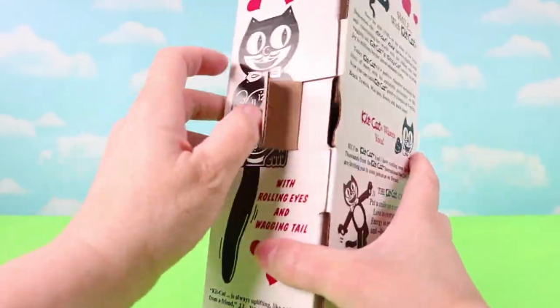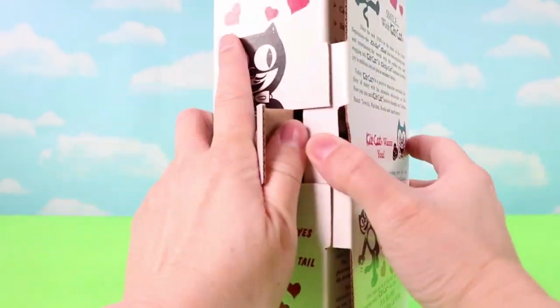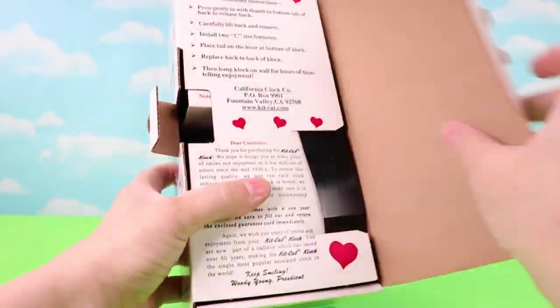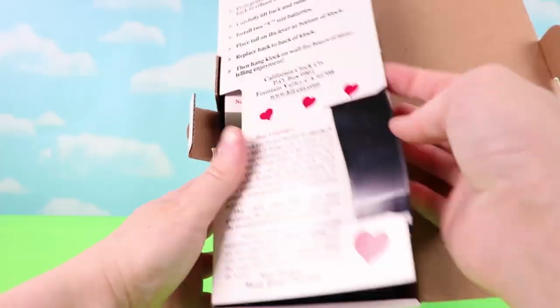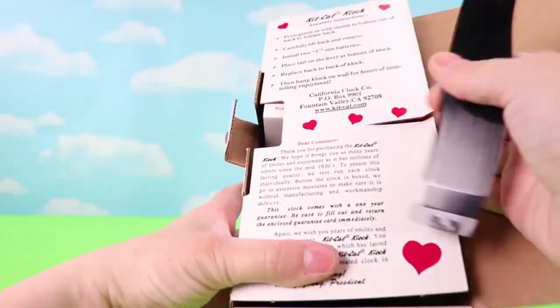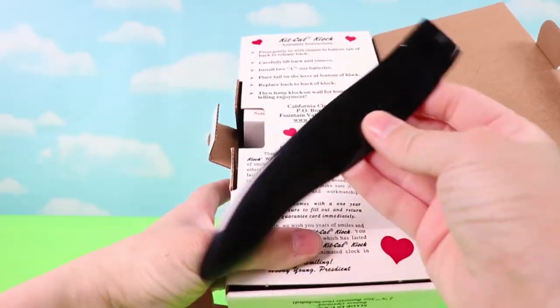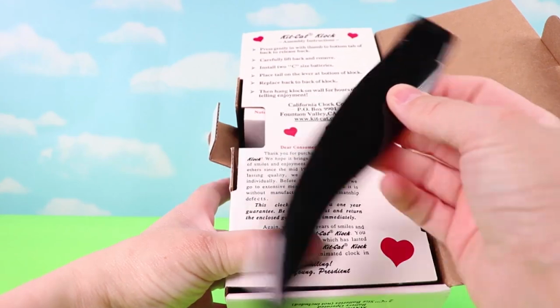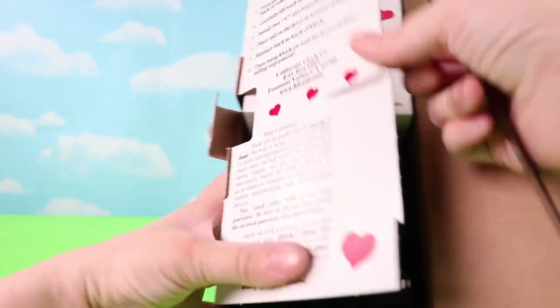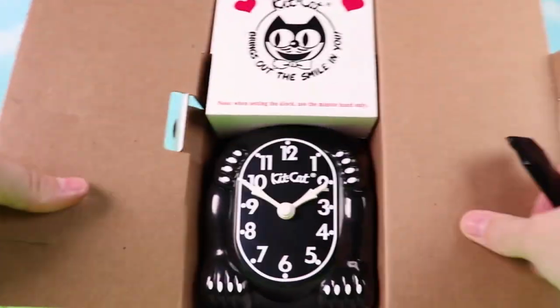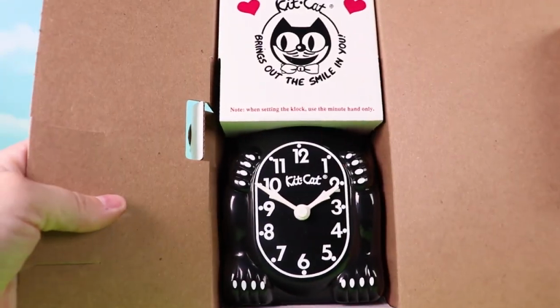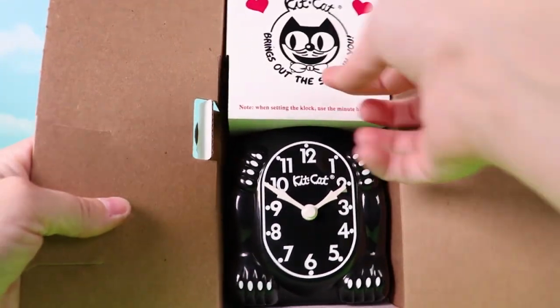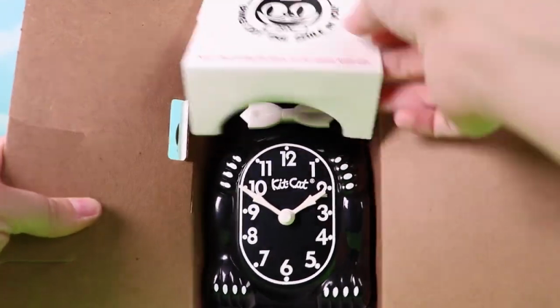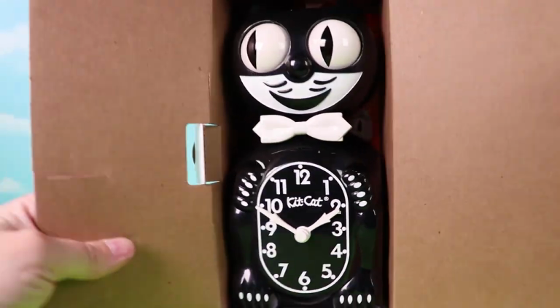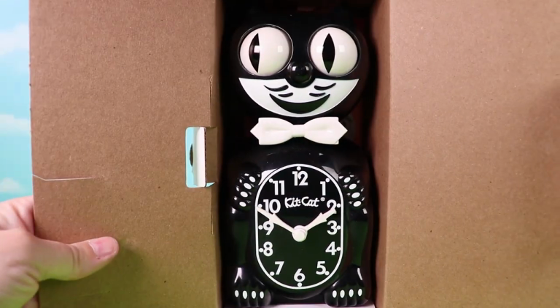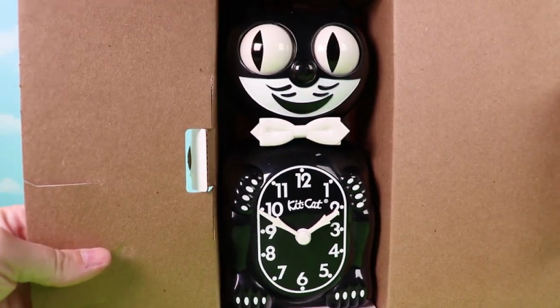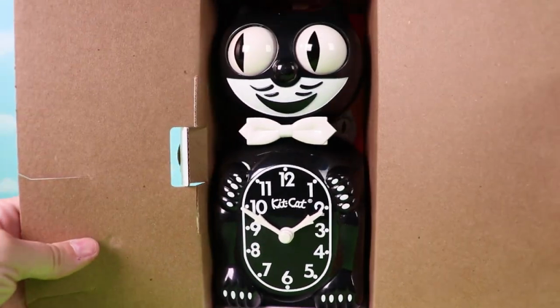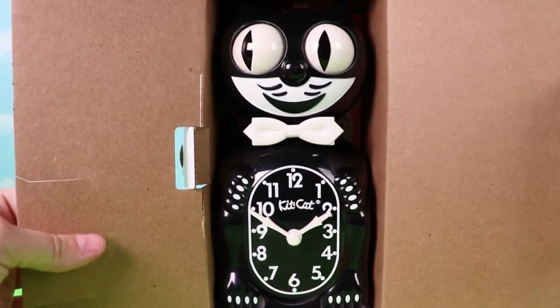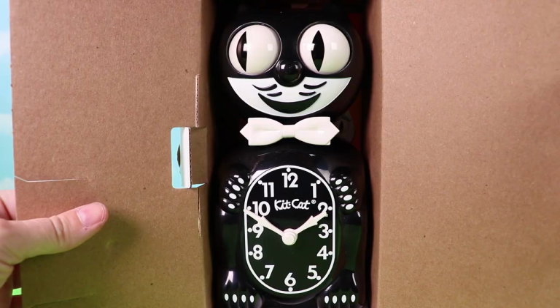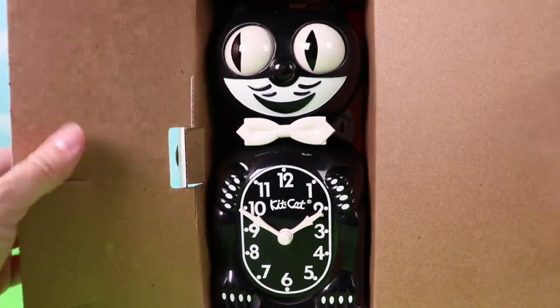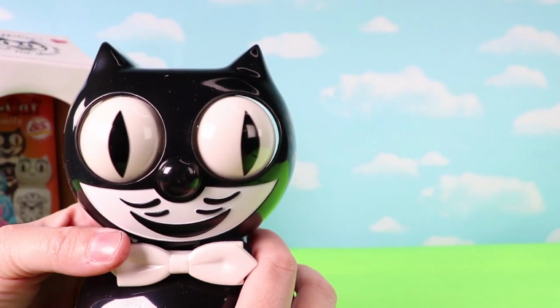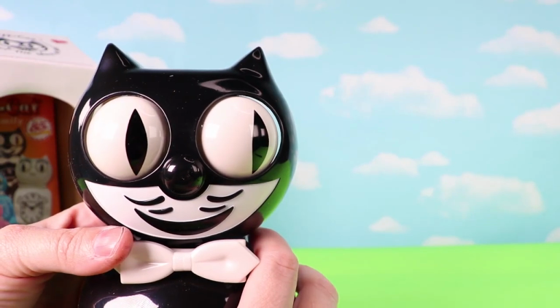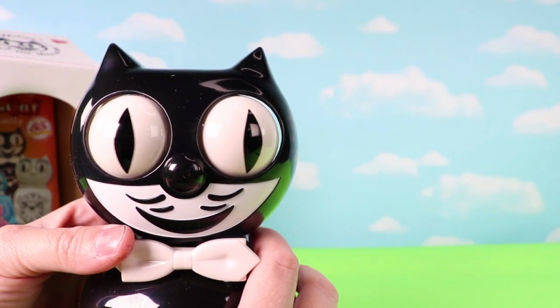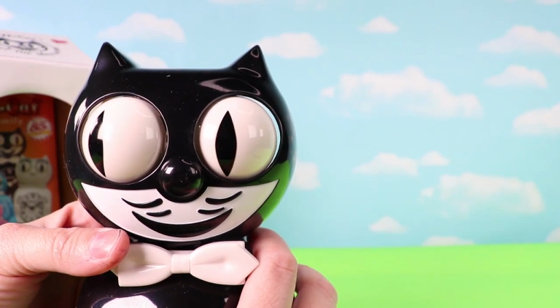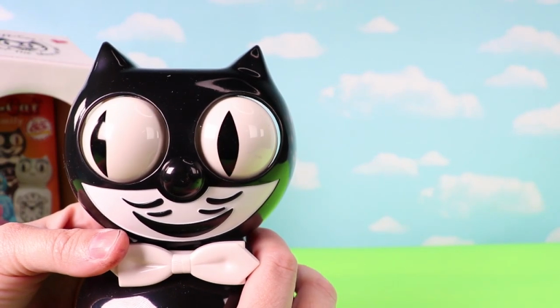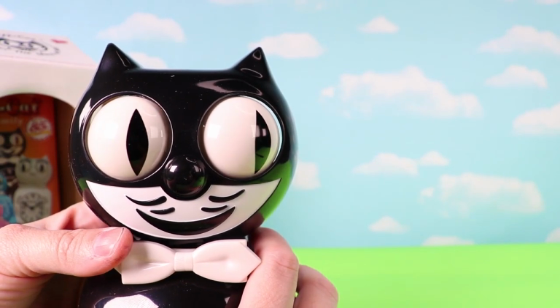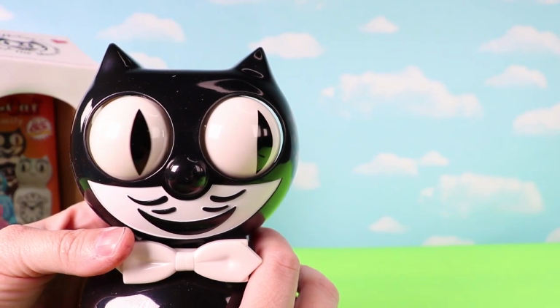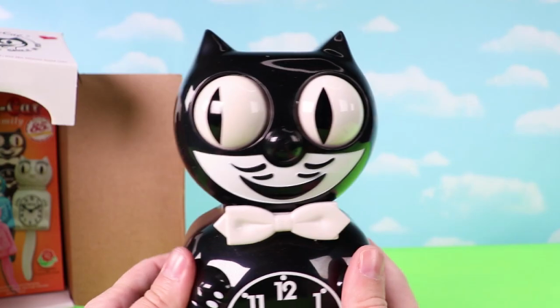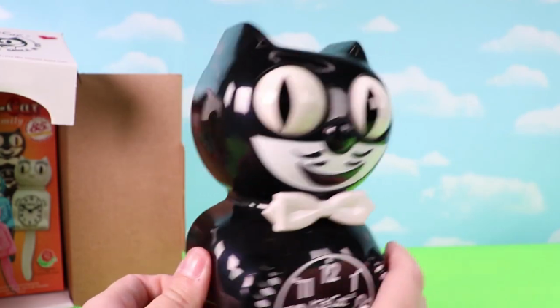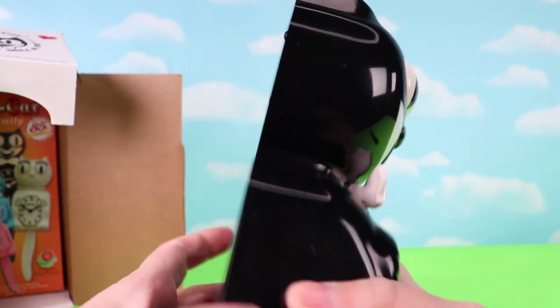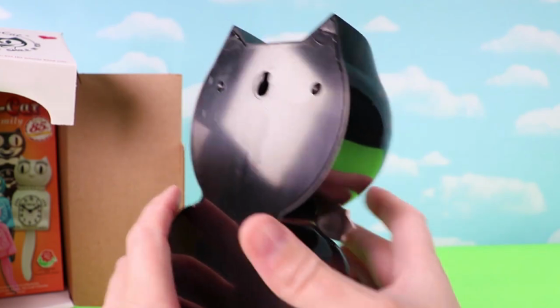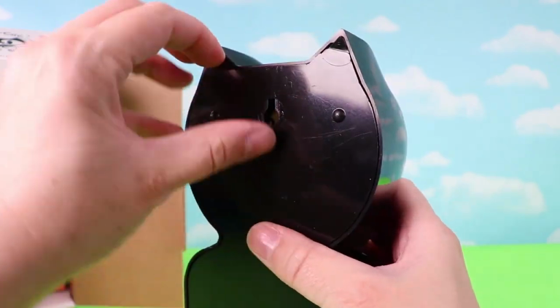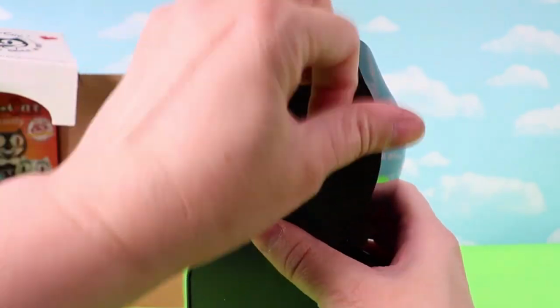Let's open it up. There he is — there's our guy! This clock is so cool looking, but we're going to have to take it apart to customize it.